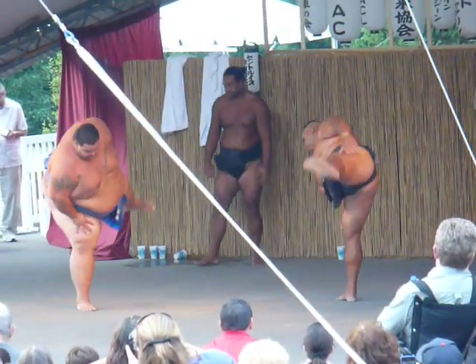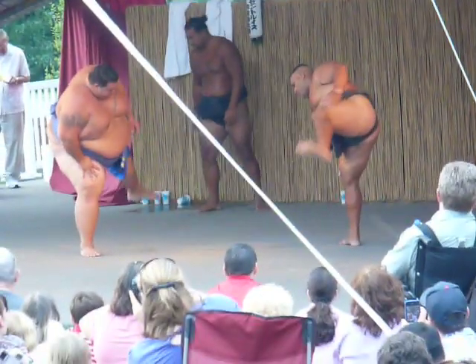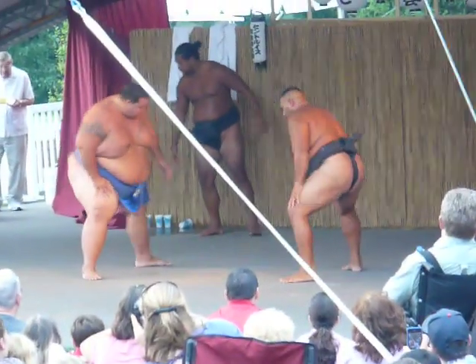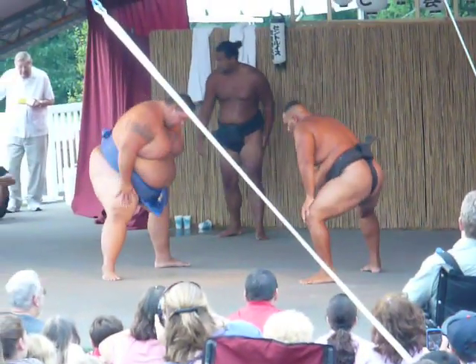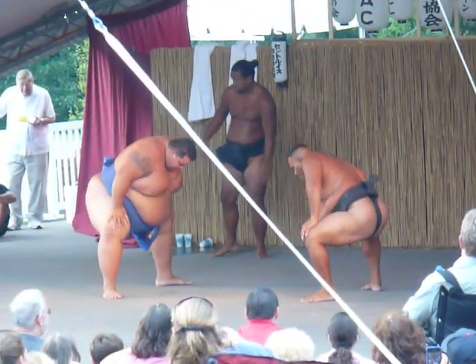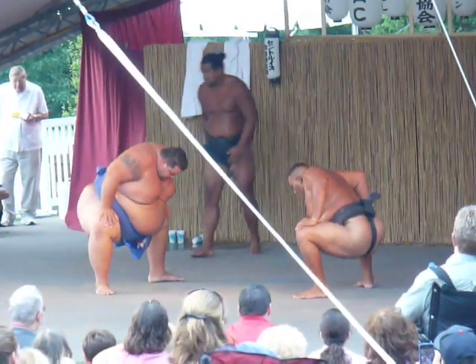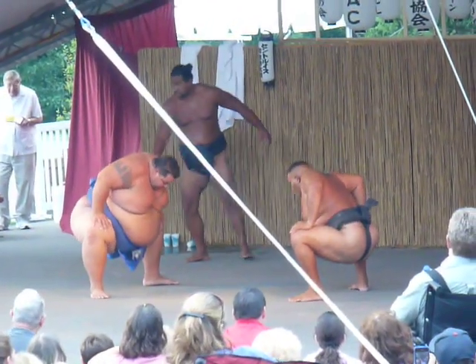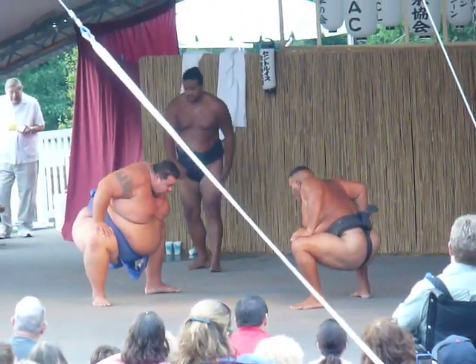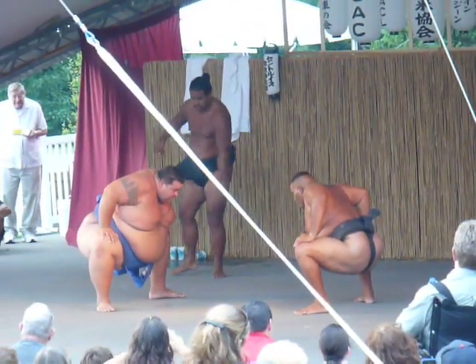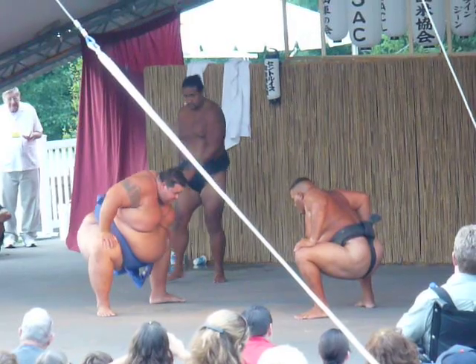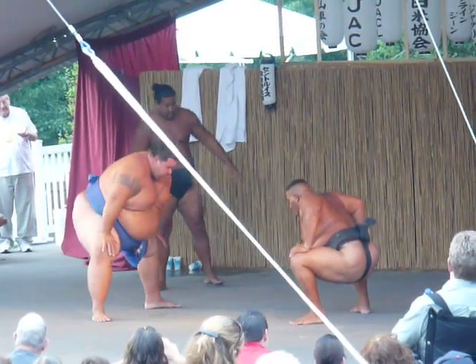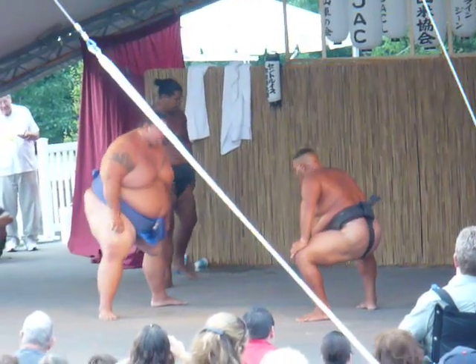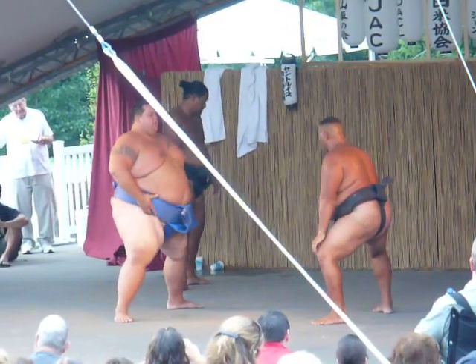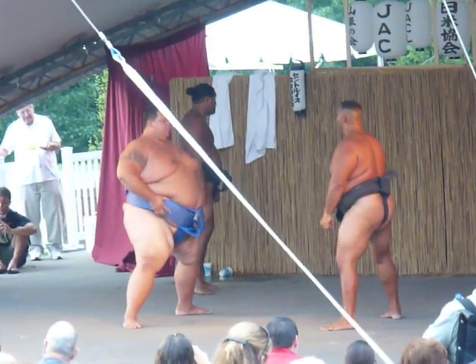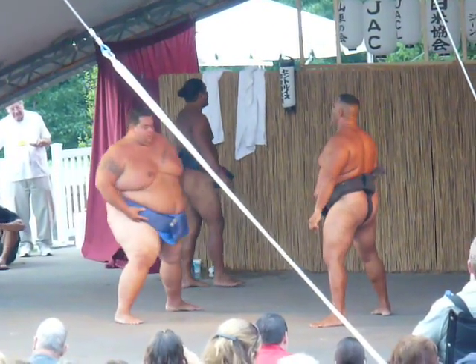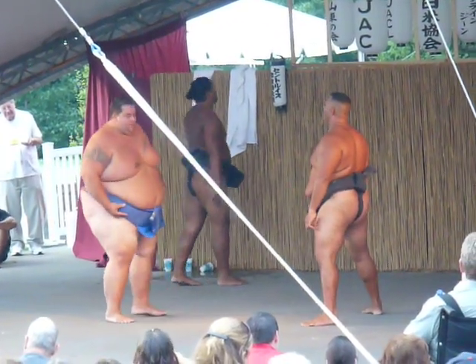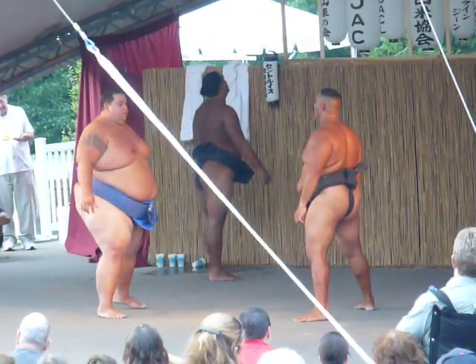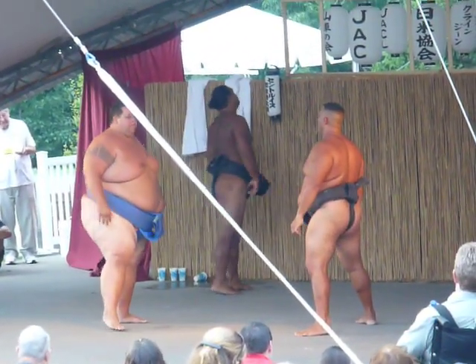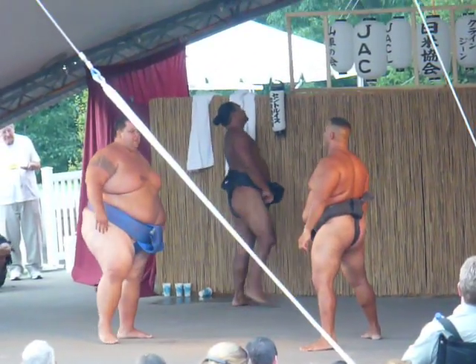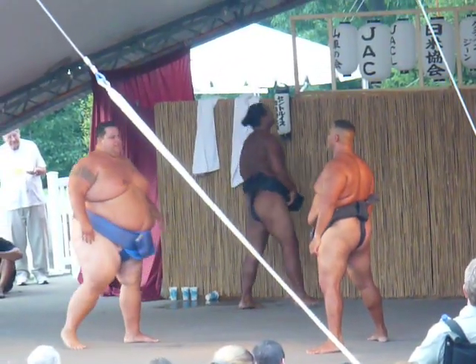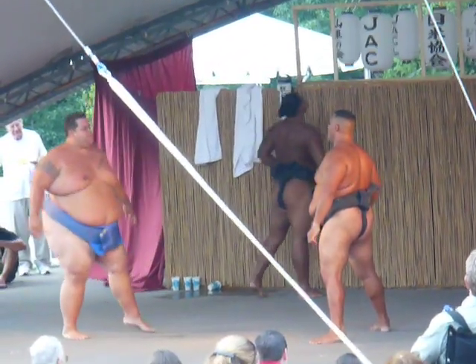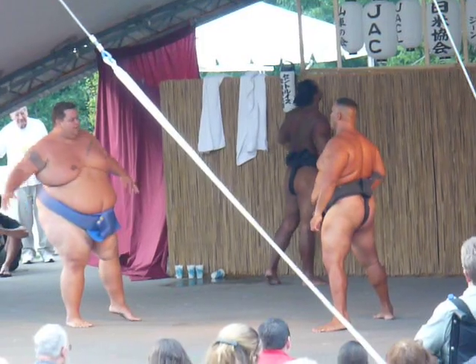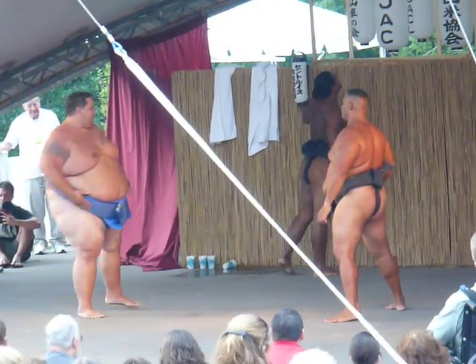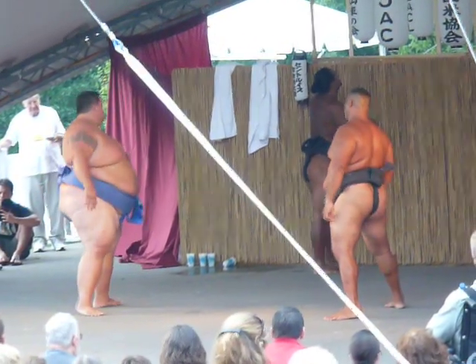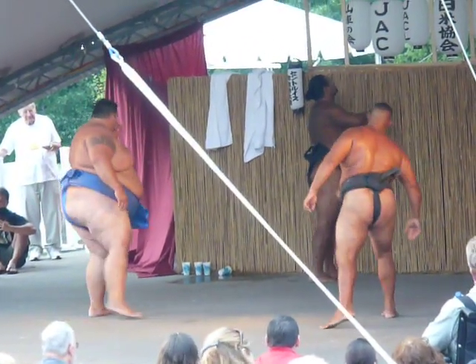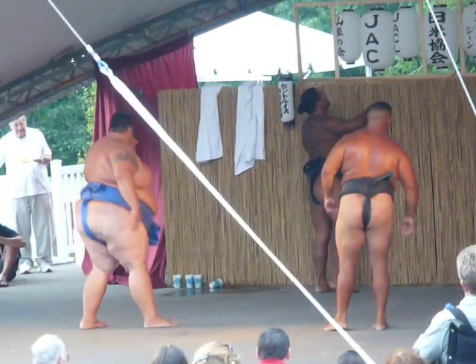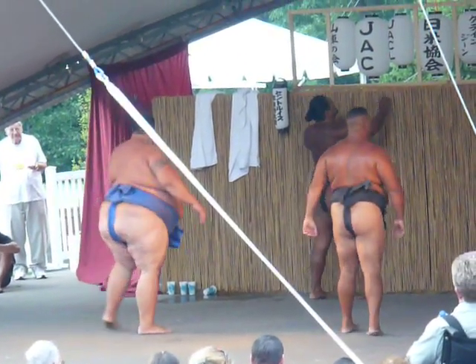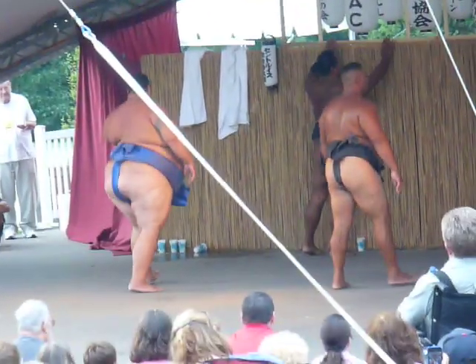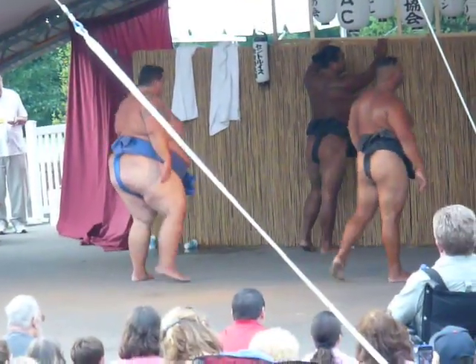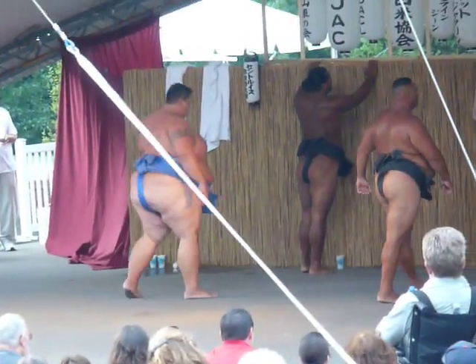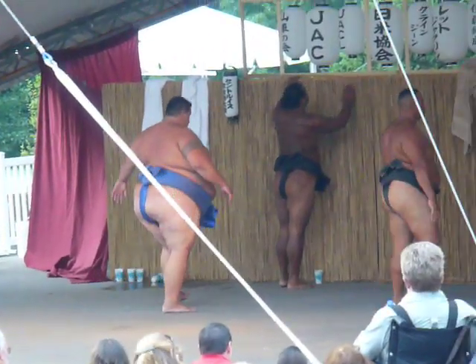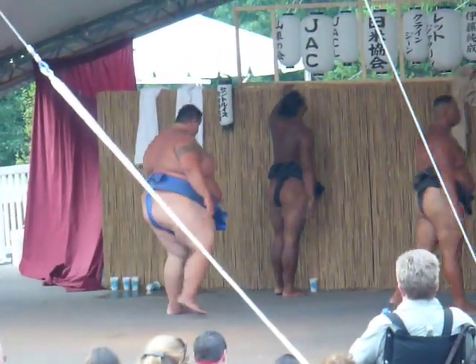The shiko, or the stomp, is done to drive out evil spirits from the ring. Wrestlers also outstretch their hands and show open palms to show that they carry no weapons. It's also a sign of good play and sportsmanship.